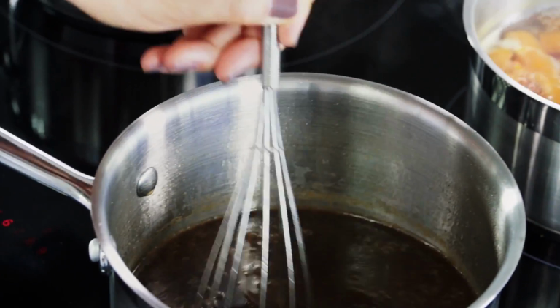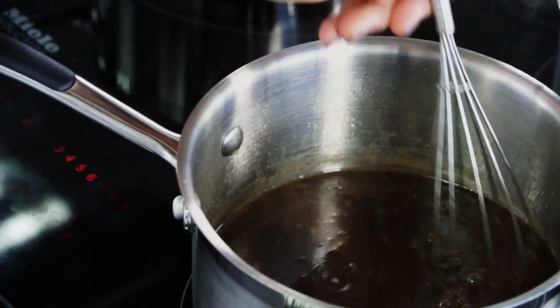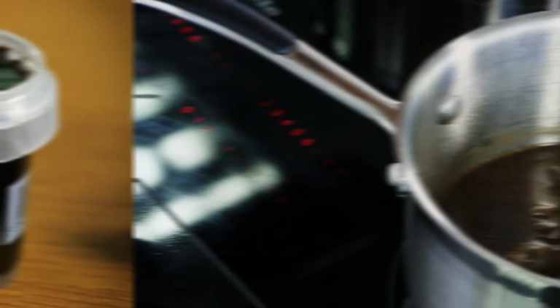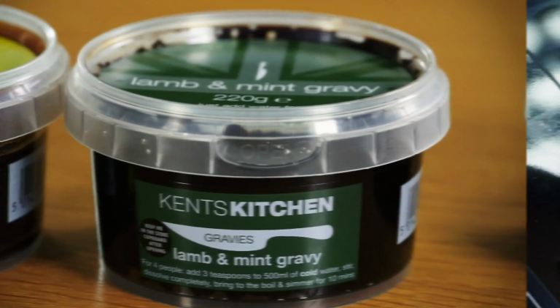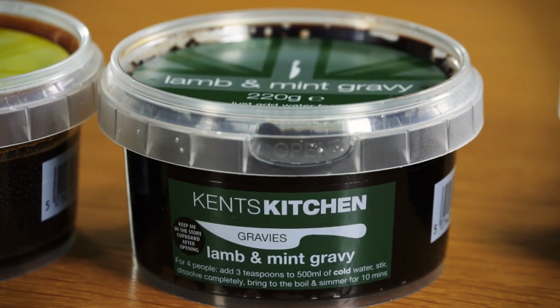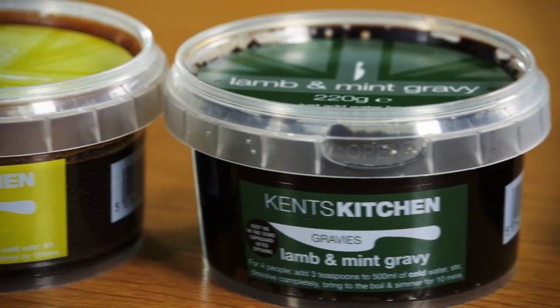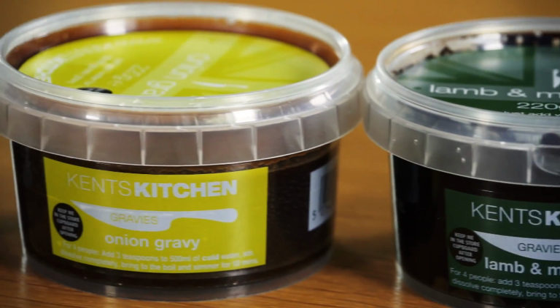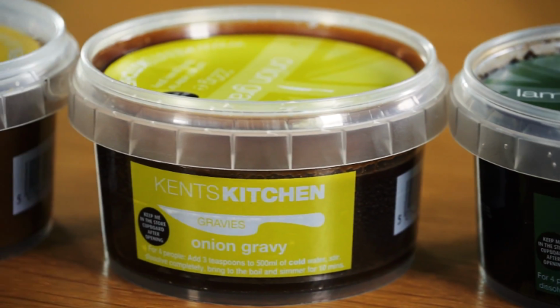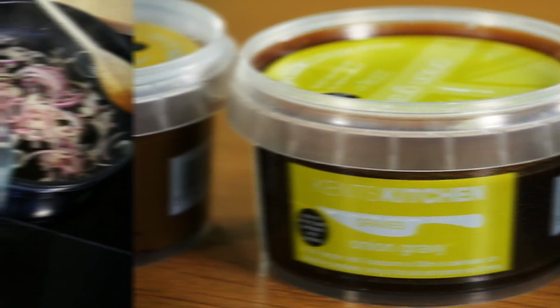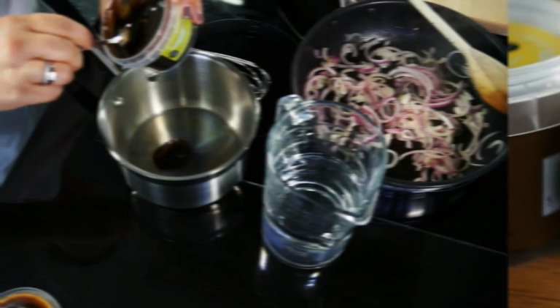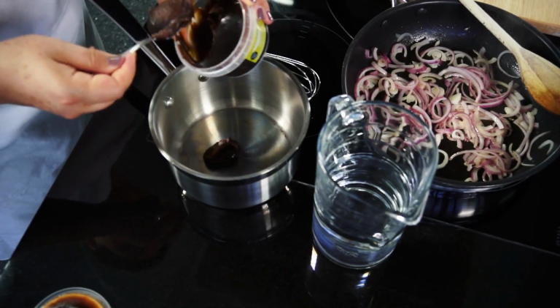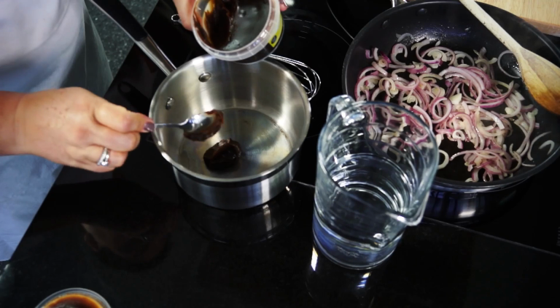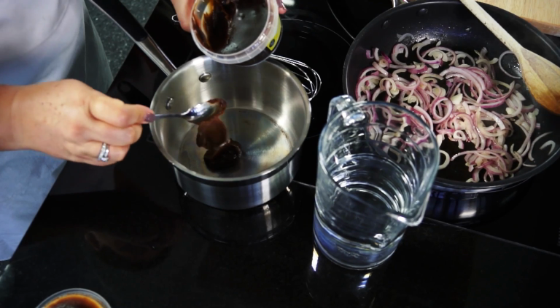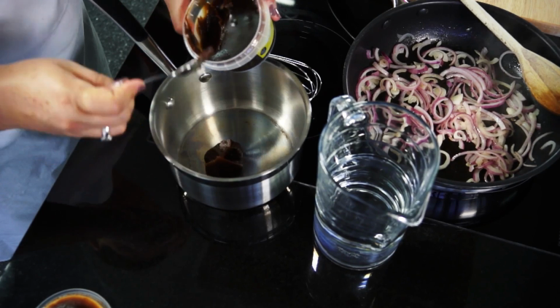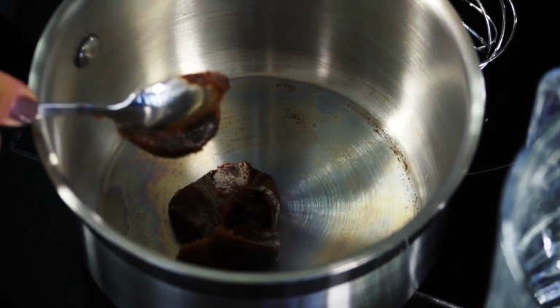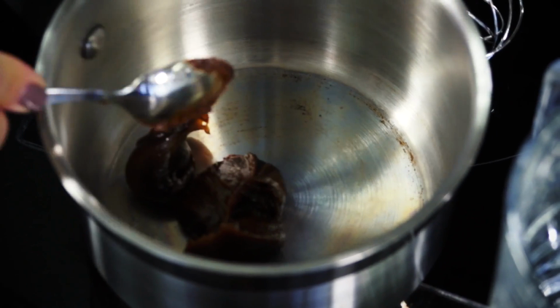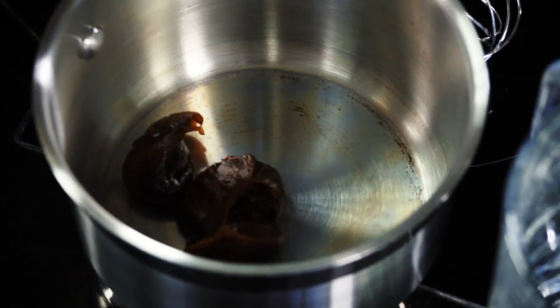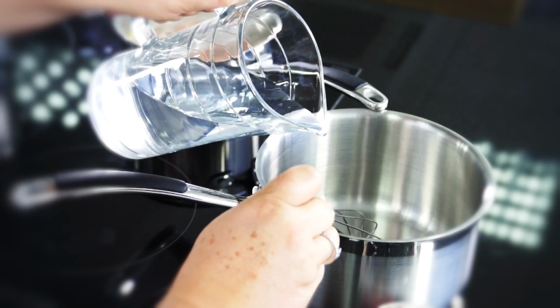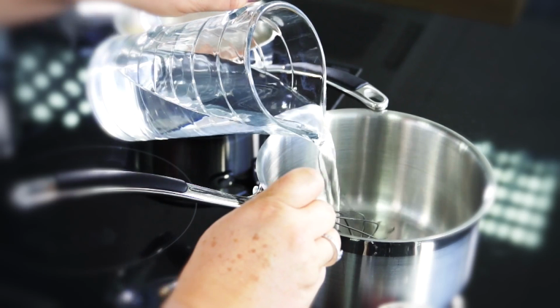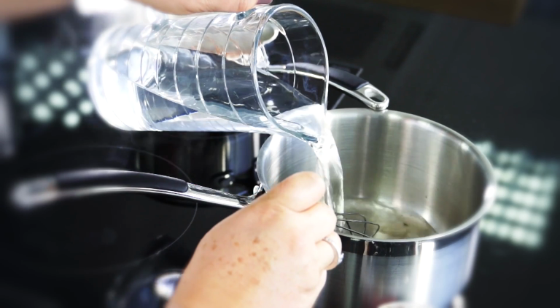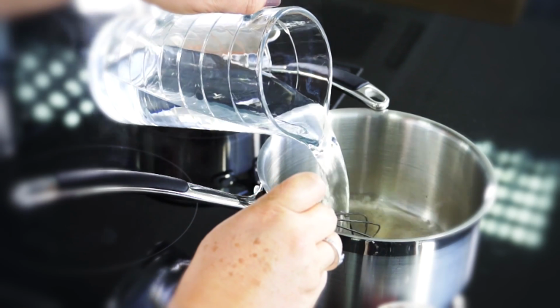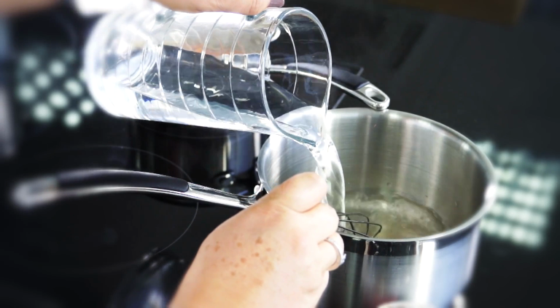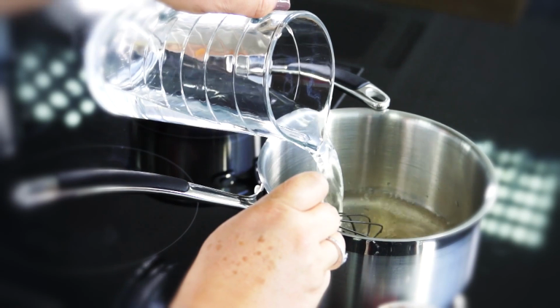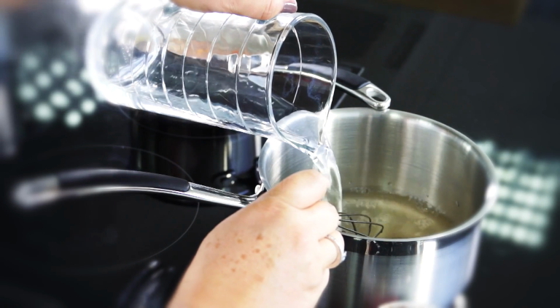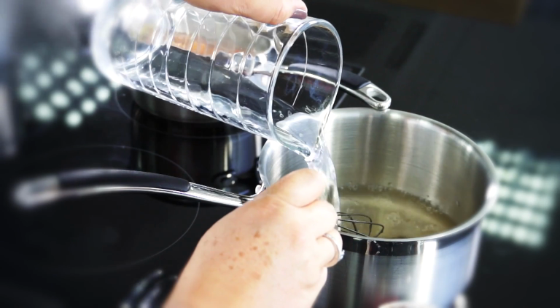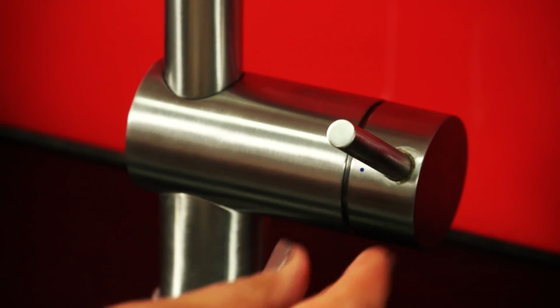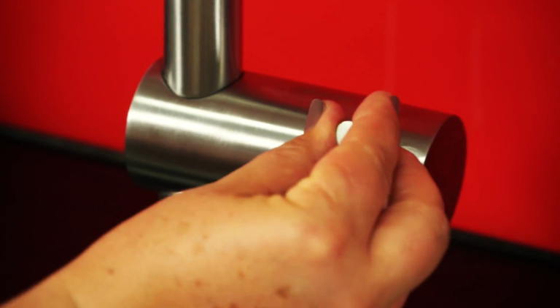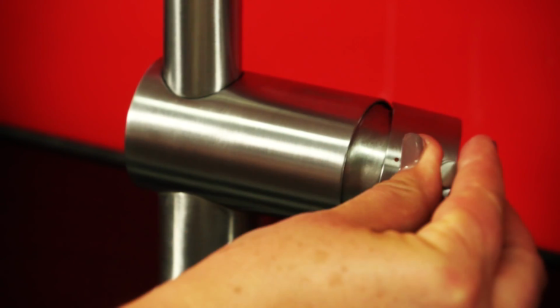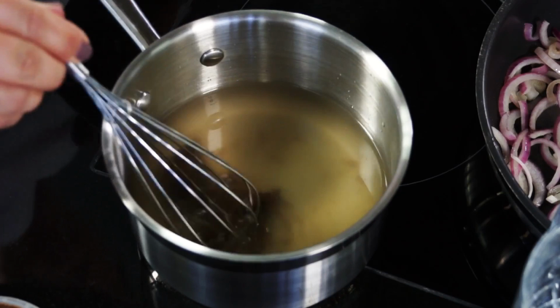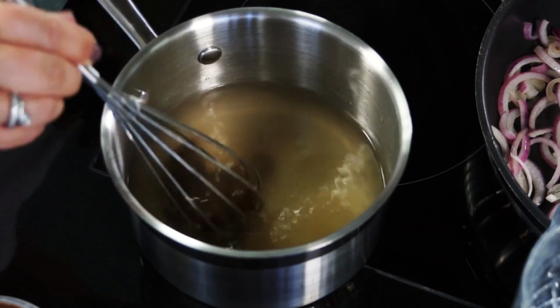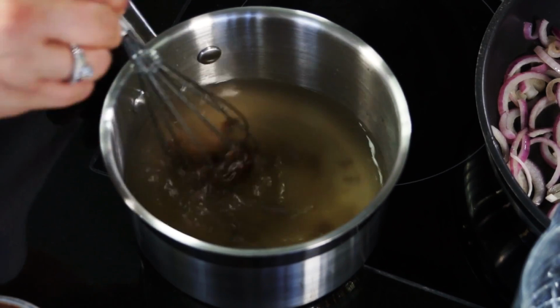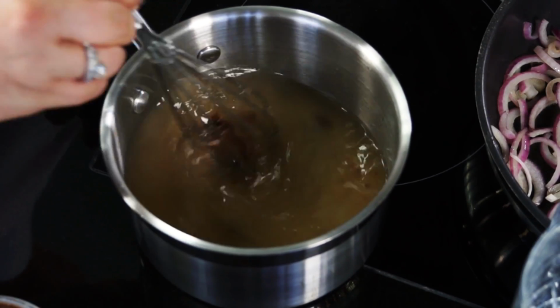They are super easy to make but be sure to follow the simple instructions very carefully. Just add 3 heaped teaspoons of concentrate to 500 ml of cold water in a saucepan. Make sure it's cold and whisk until the paste is dissolved.